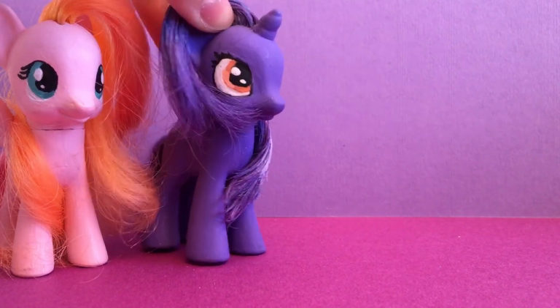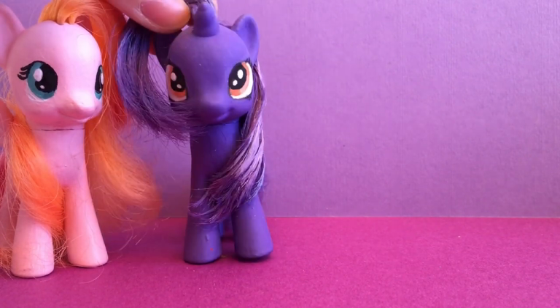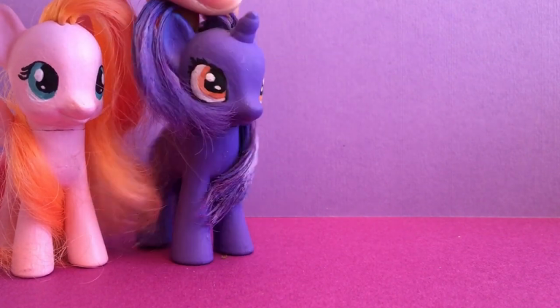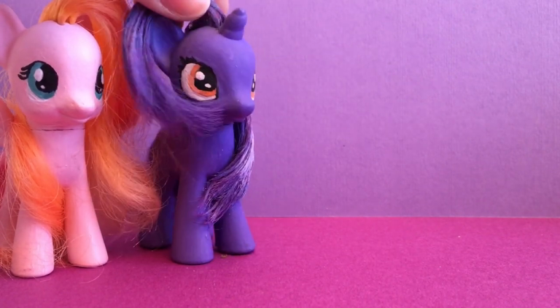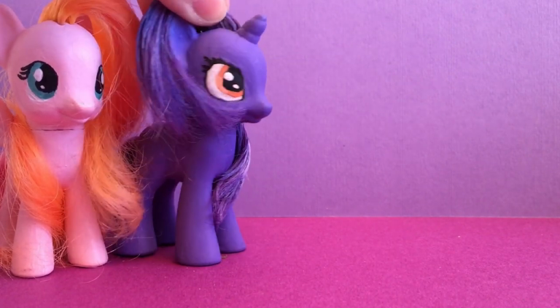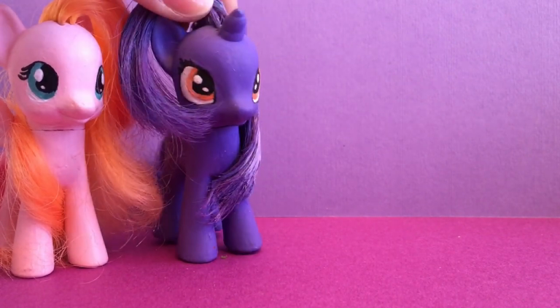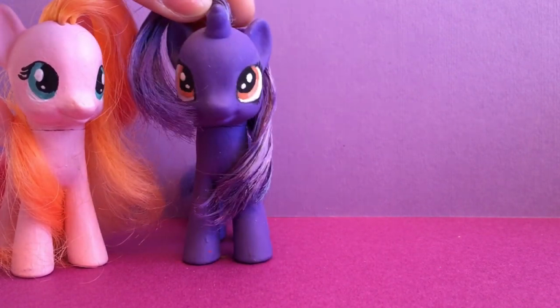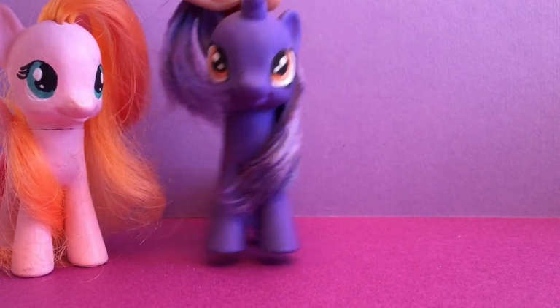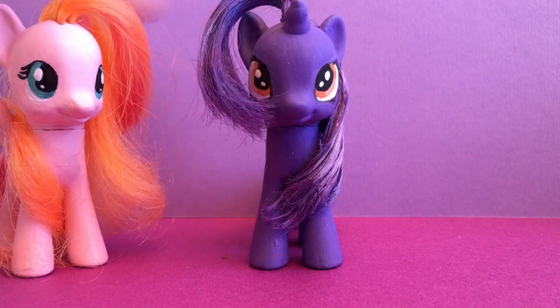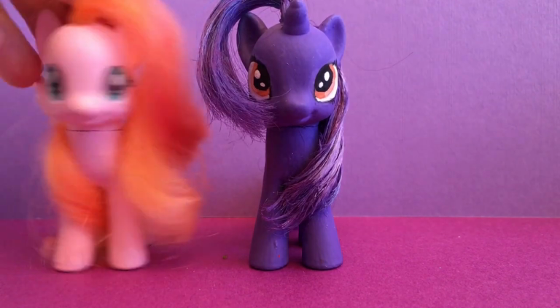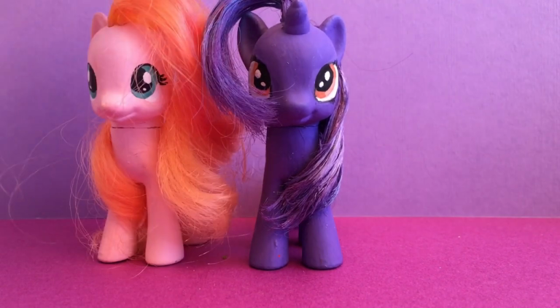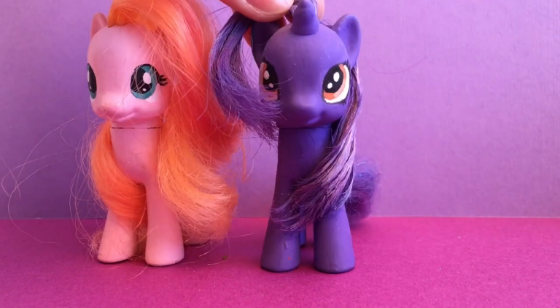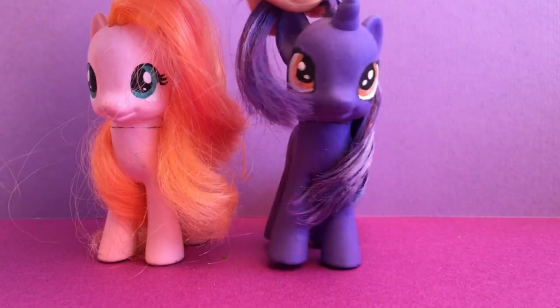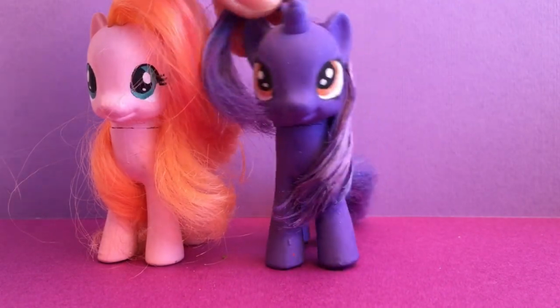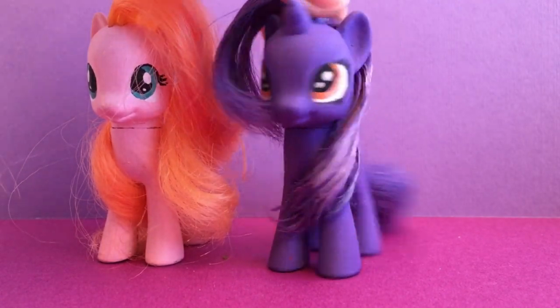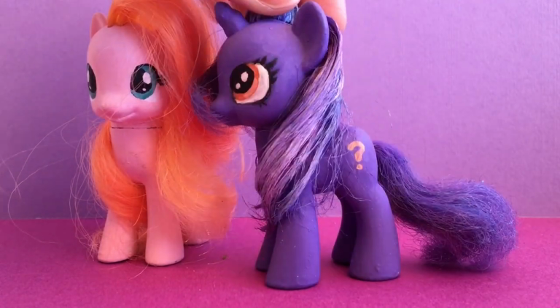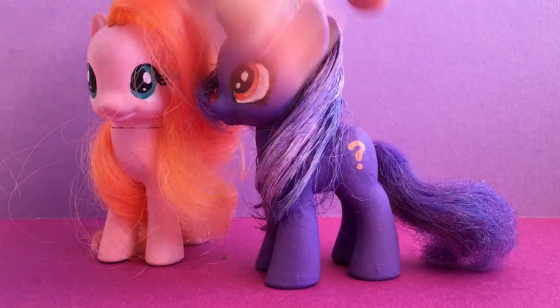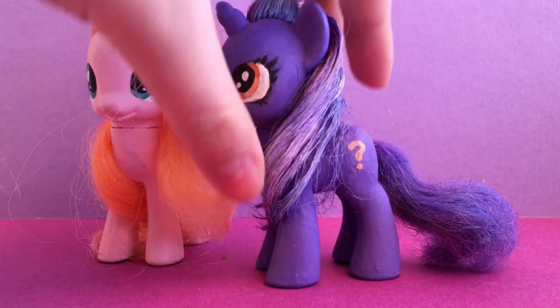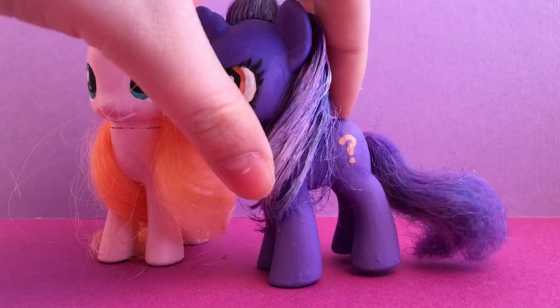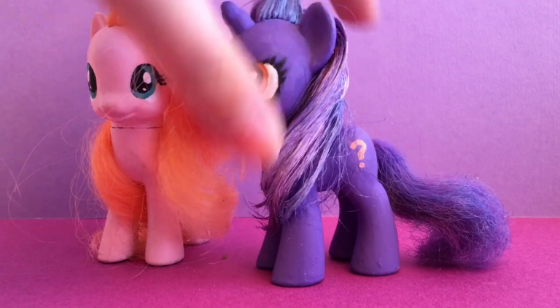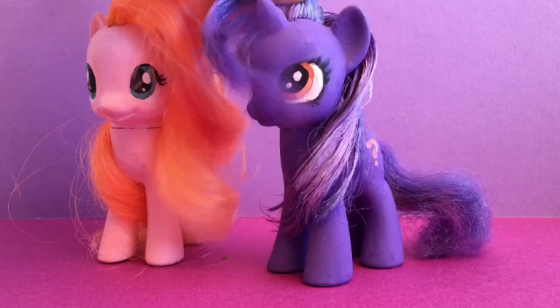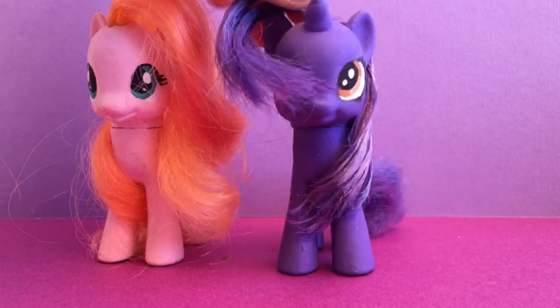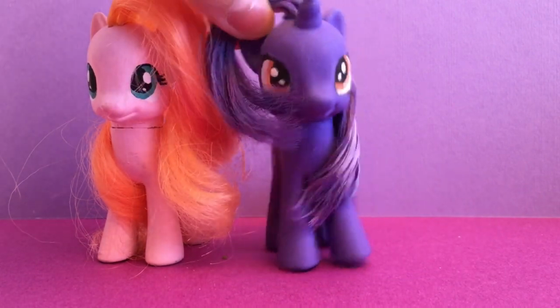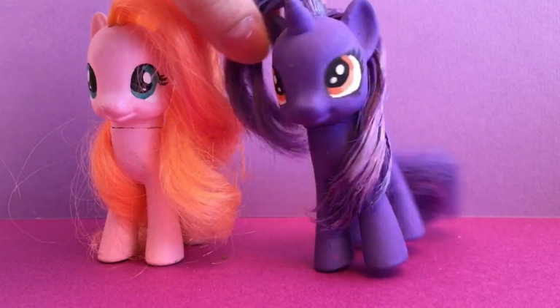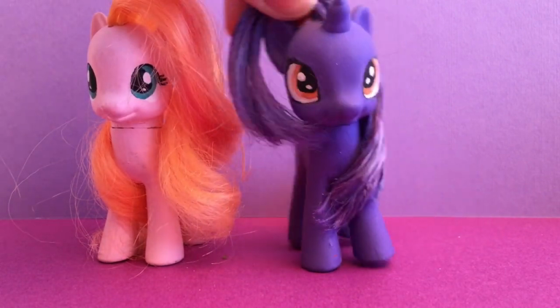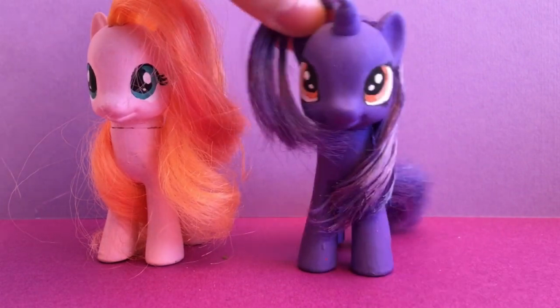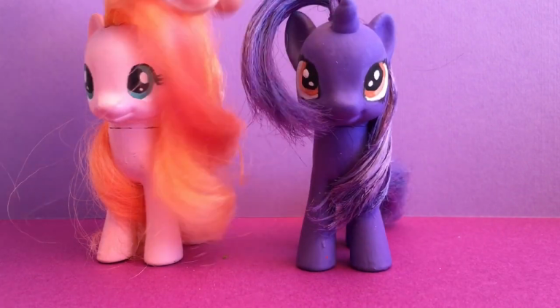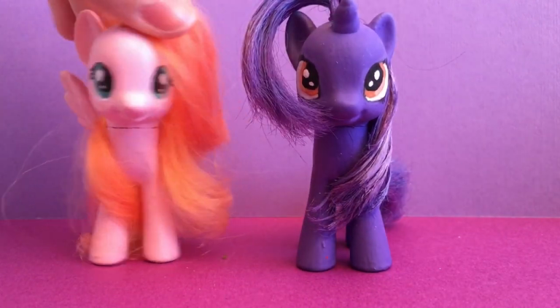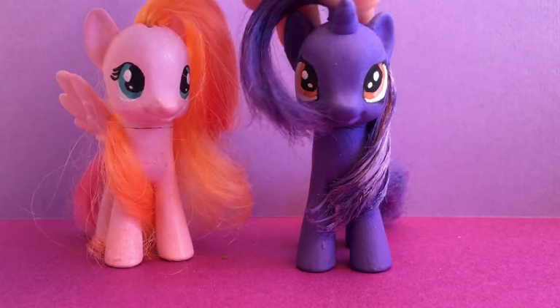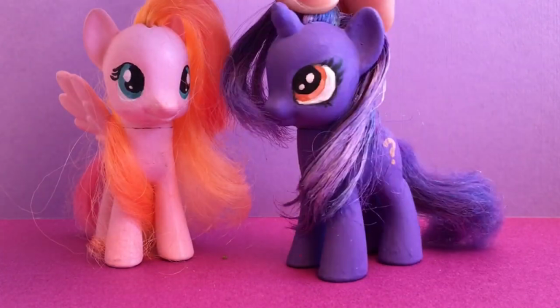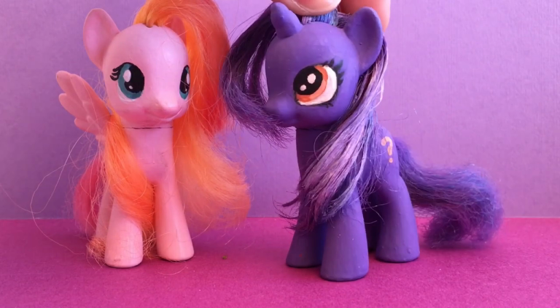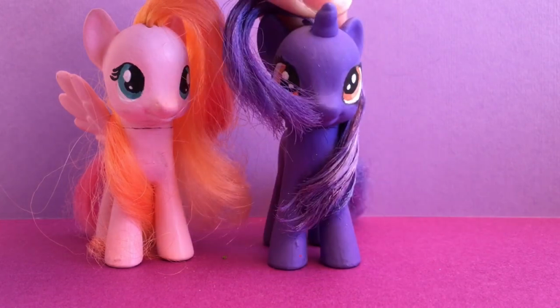We're working on a new custom and she's just taking forever because we're learning how to re-hair ponies, so we don't have to paint their hair anymore and we don't get that gross kind of thing. But until then, we're still going to have to paint their hair or just make it out of Play-Doh, right, Sweetberry? Exactly!